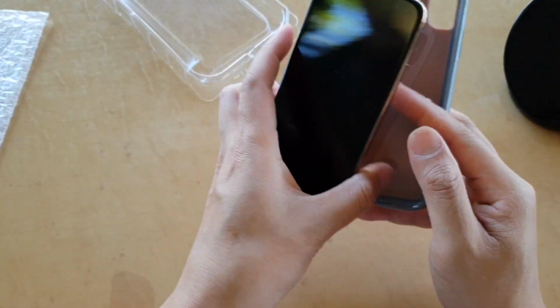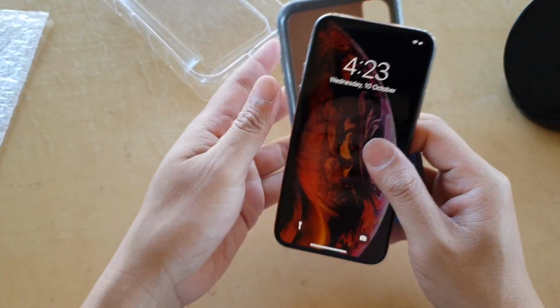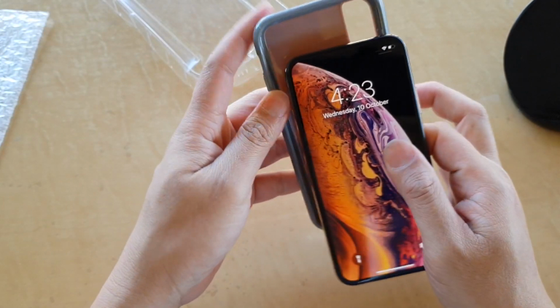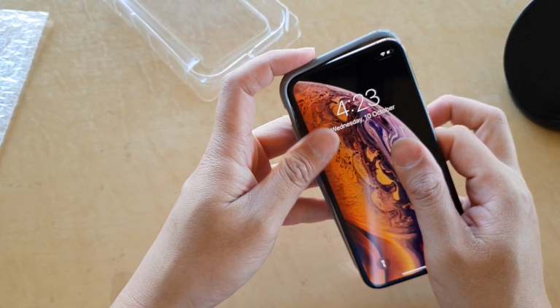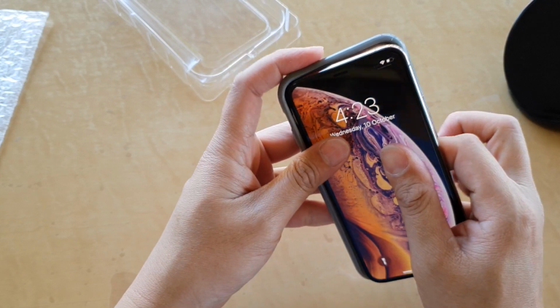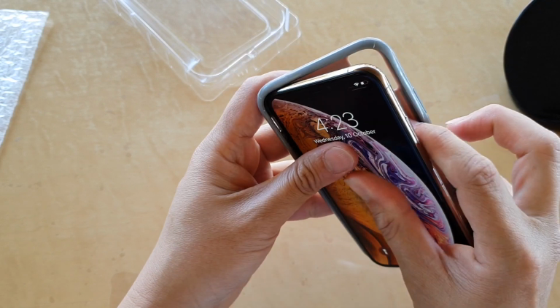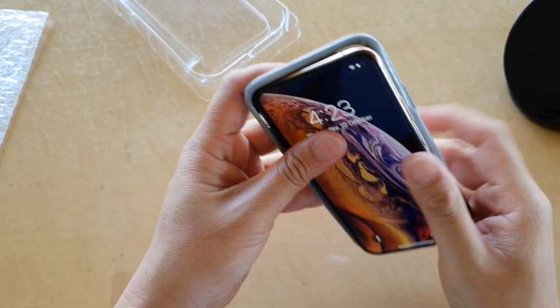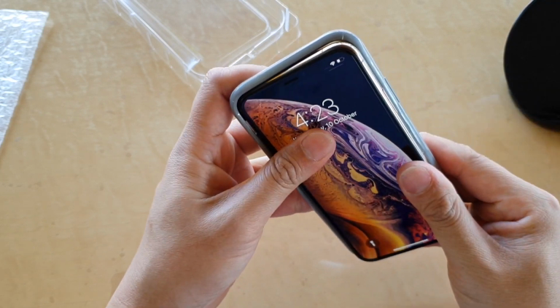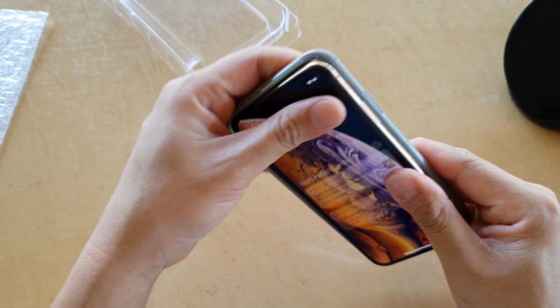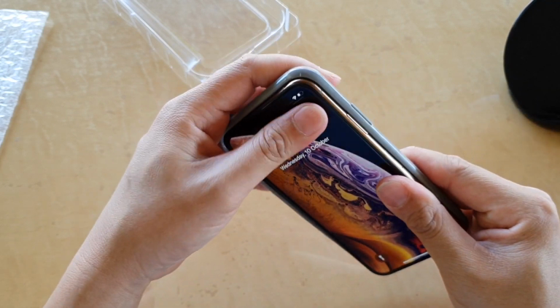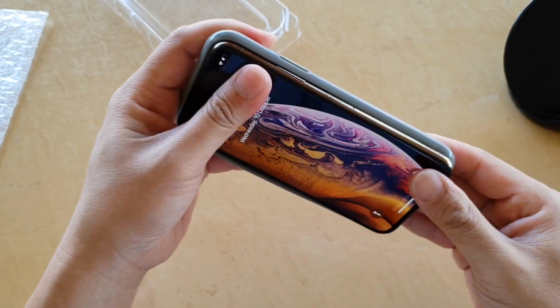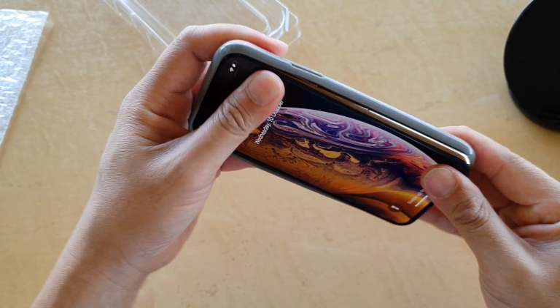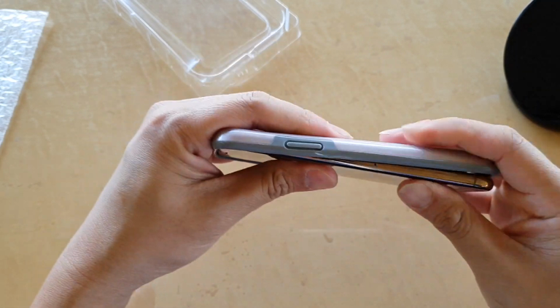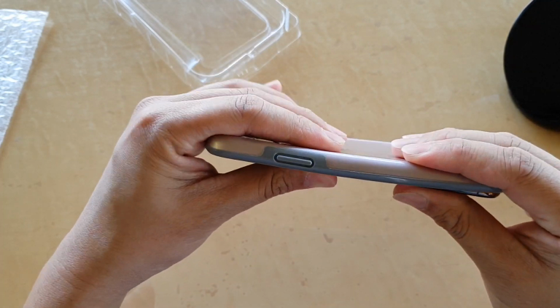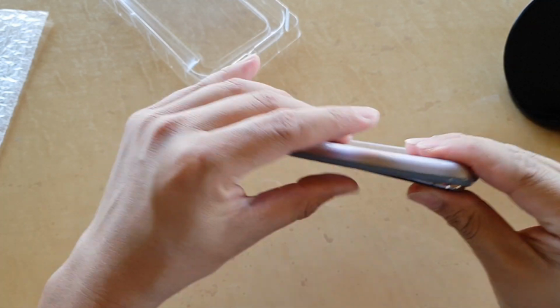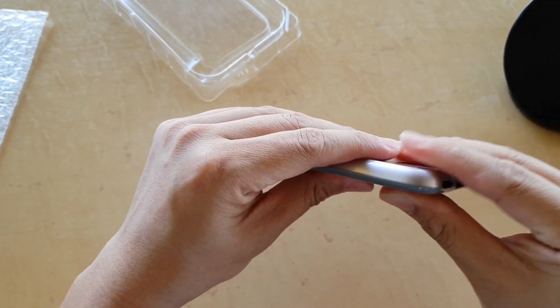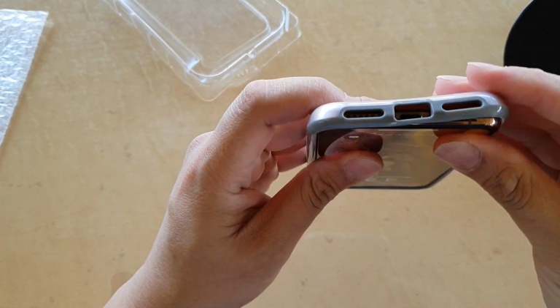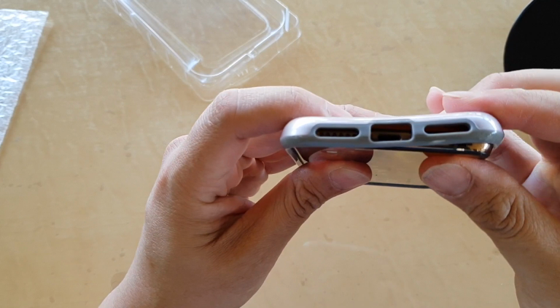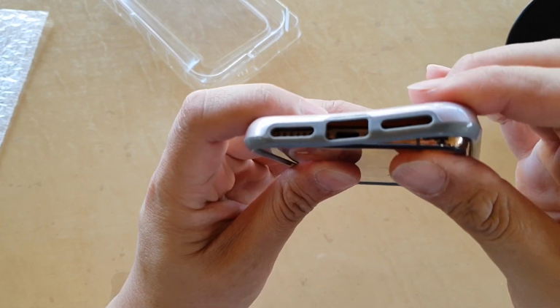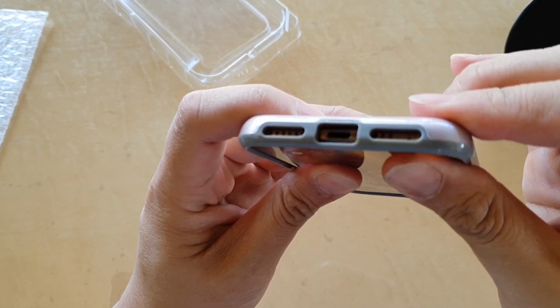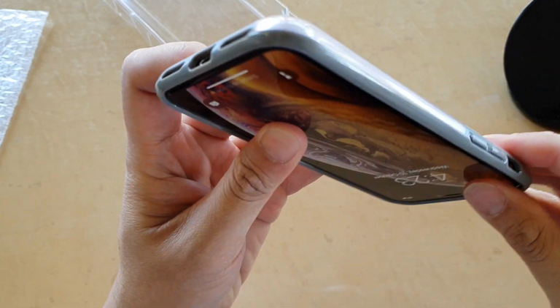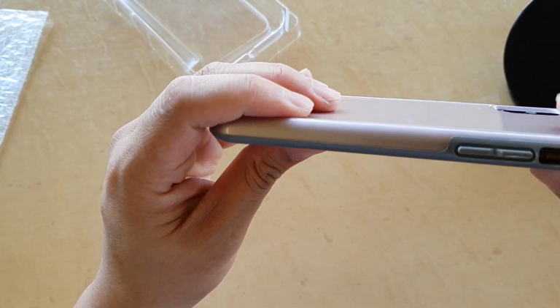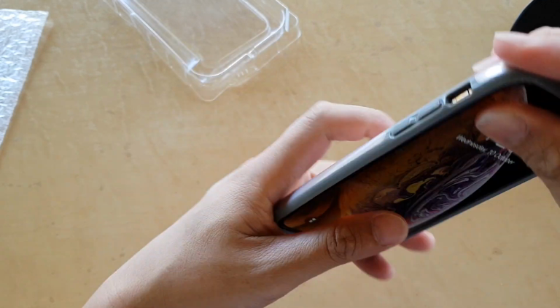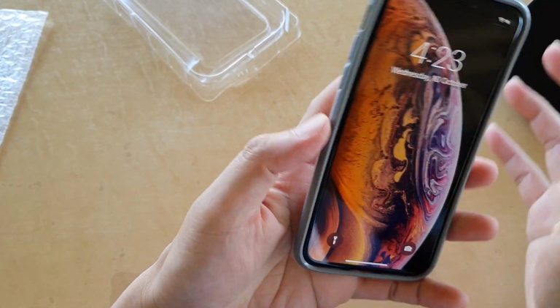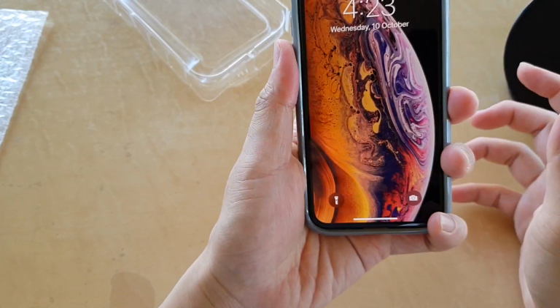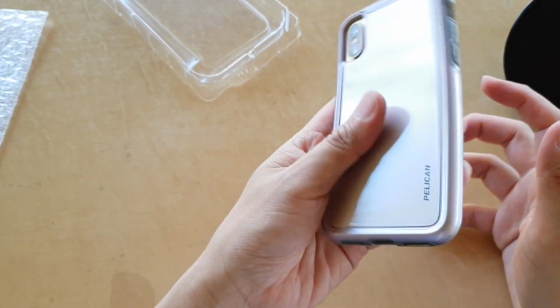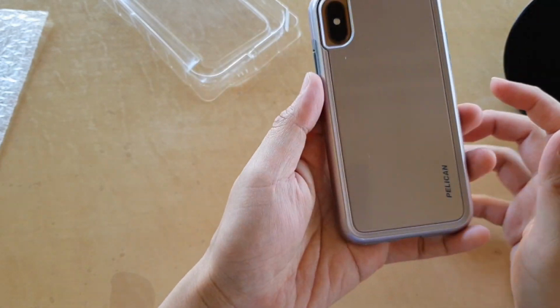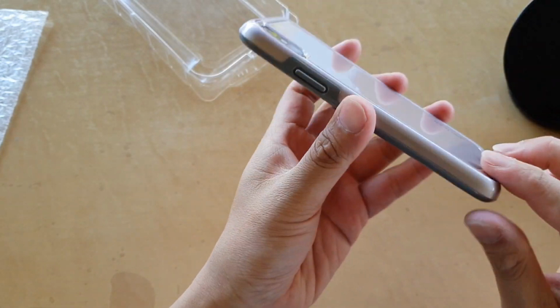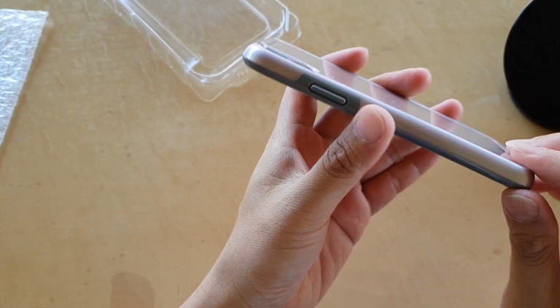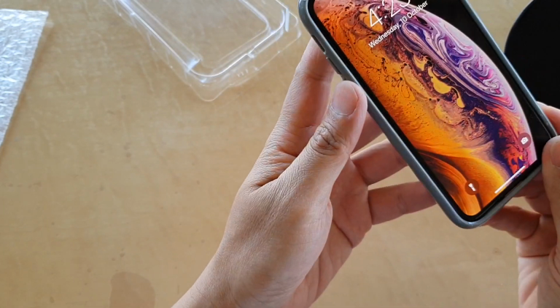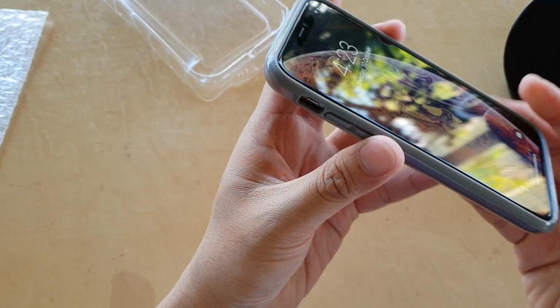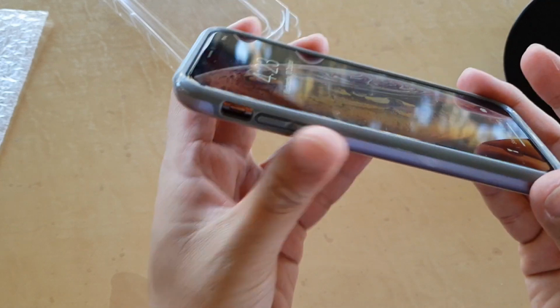This case fits both the iPhone X and XS. You can see it just snaps right on — it's not very bulky, quite slim.